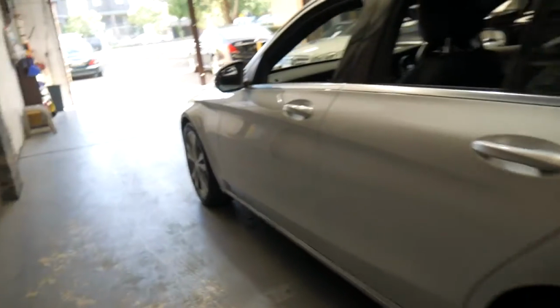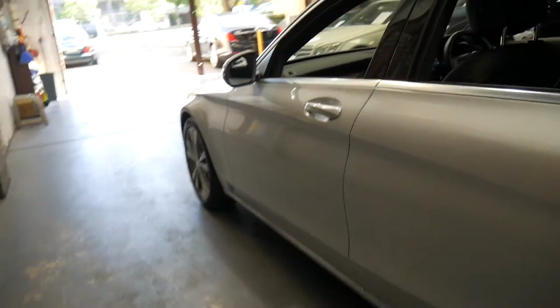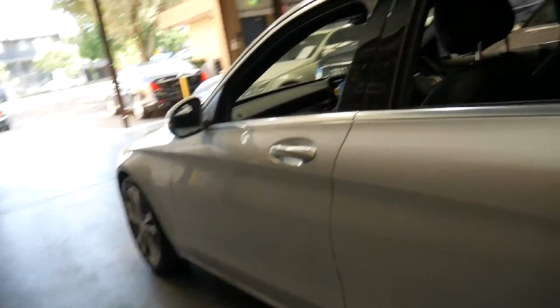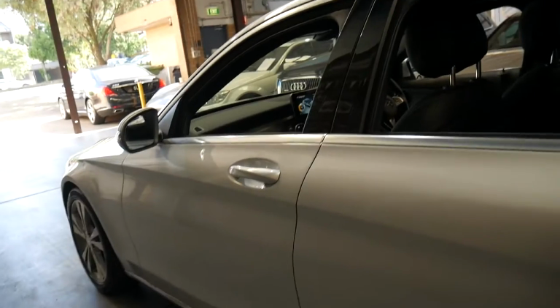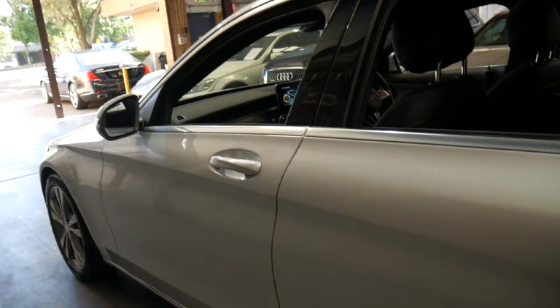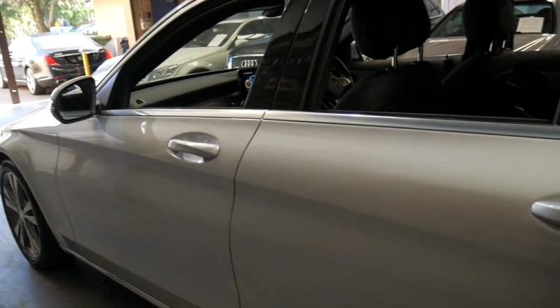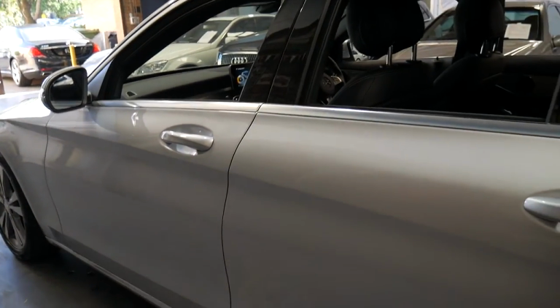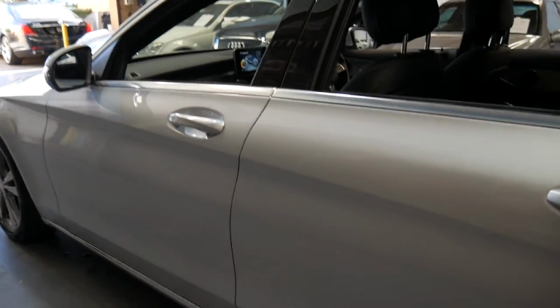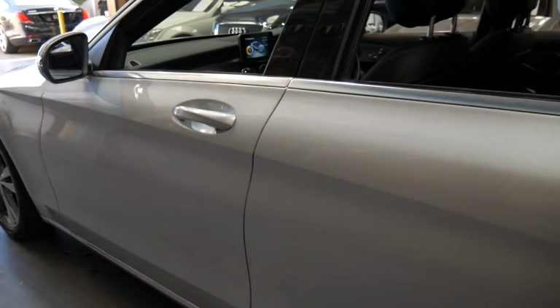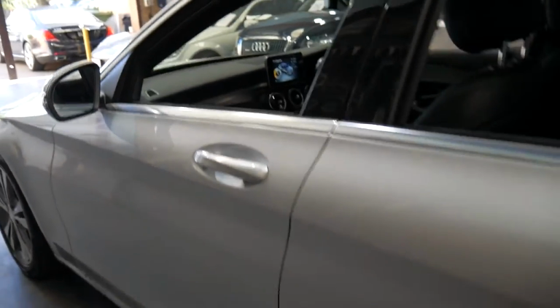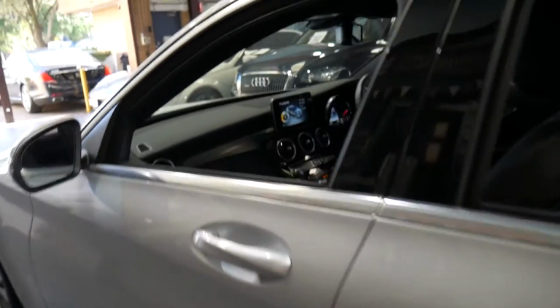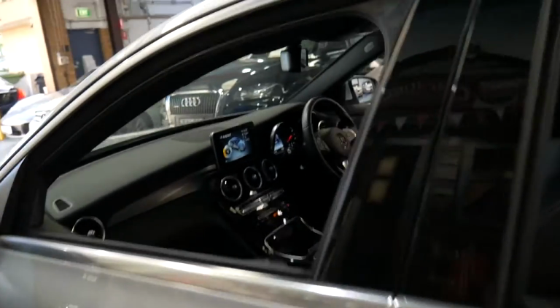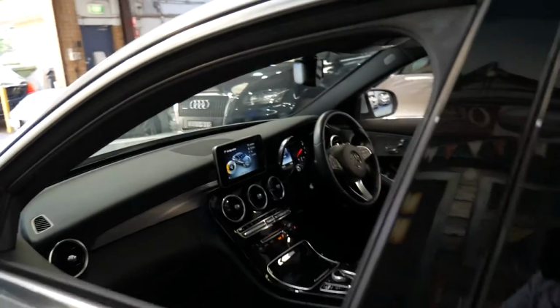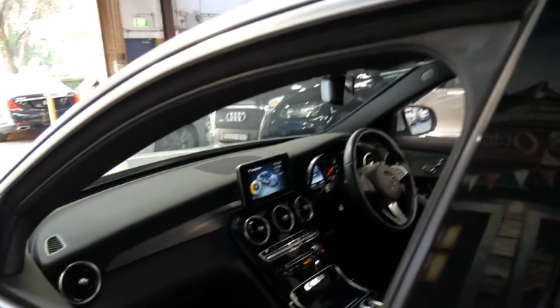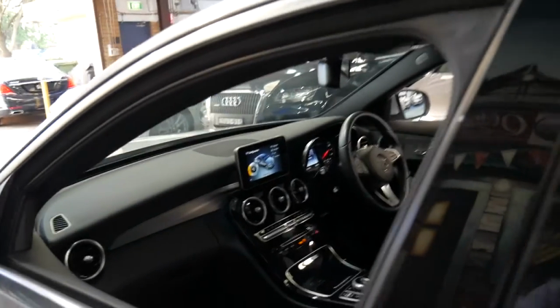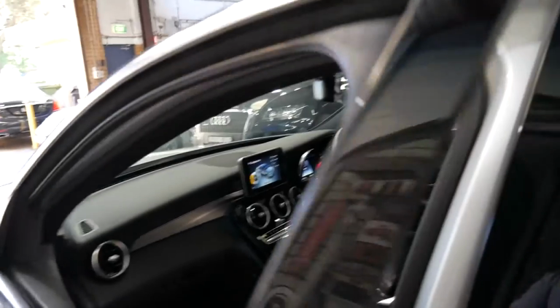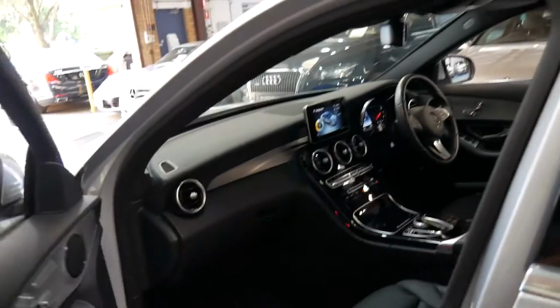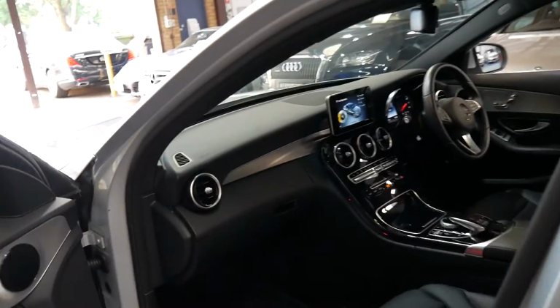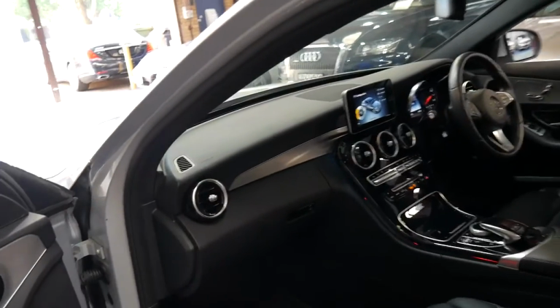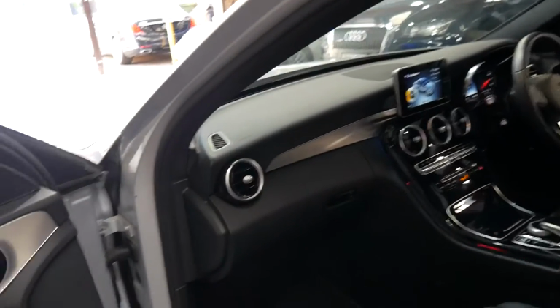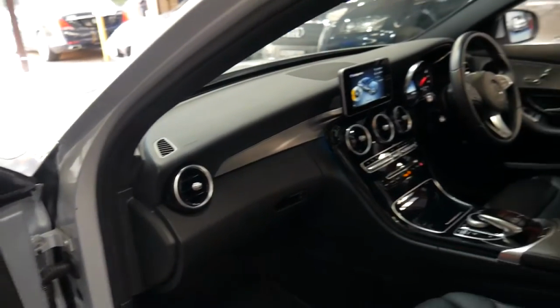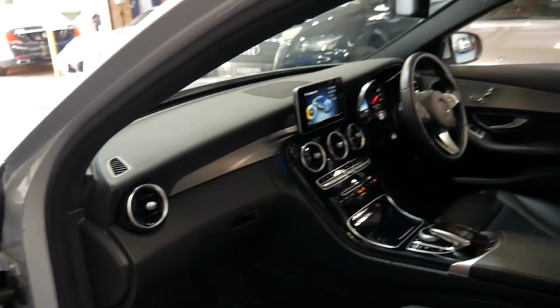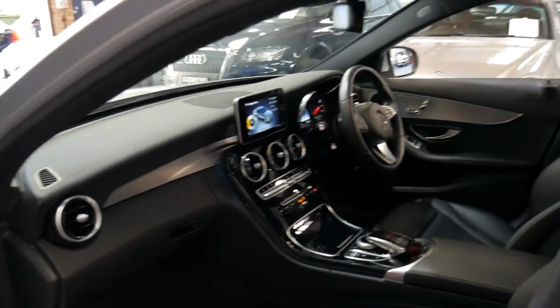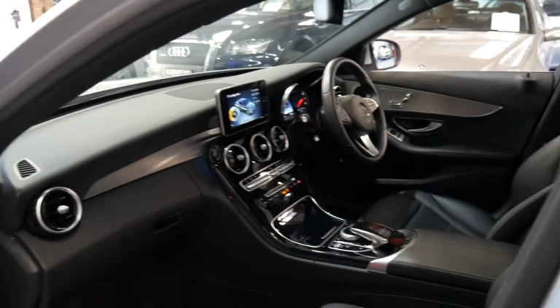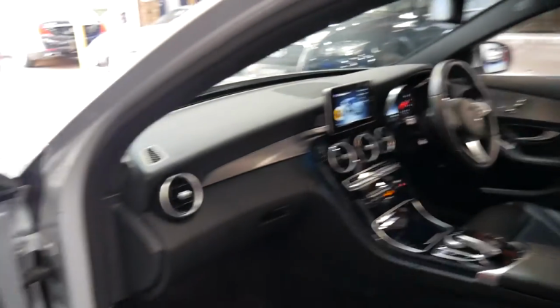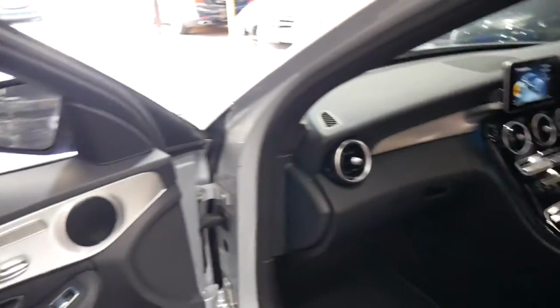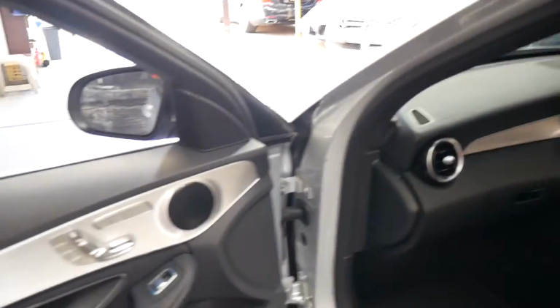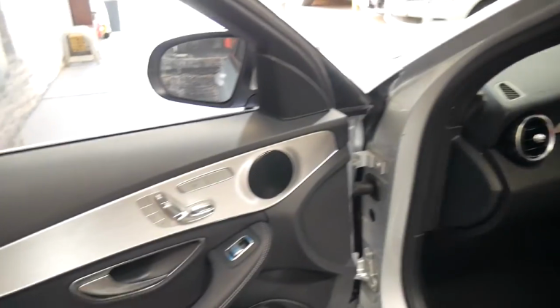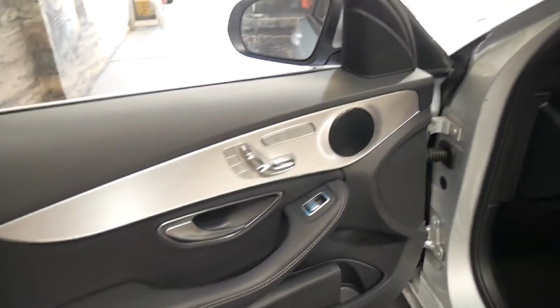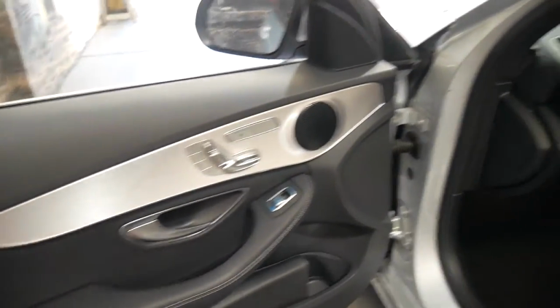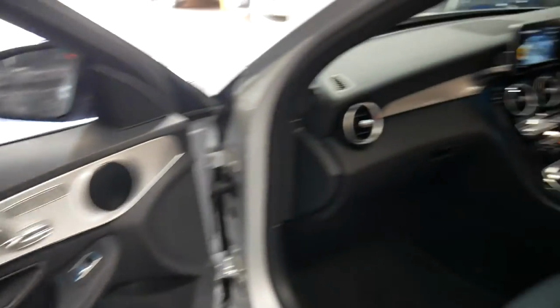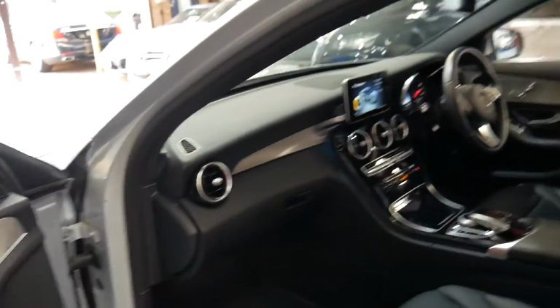It's a one owner obviously. It was purchased on the Lower North Shore and would absolutely suit a new car buyer.